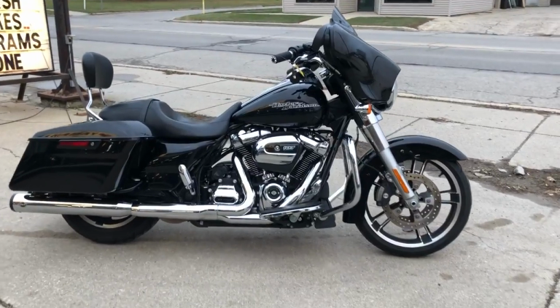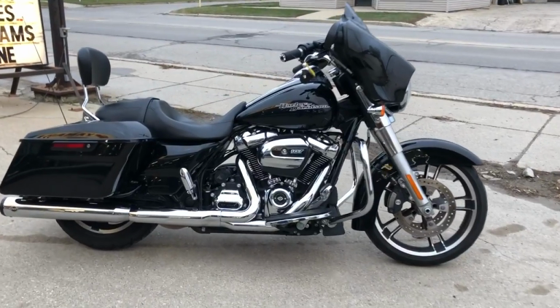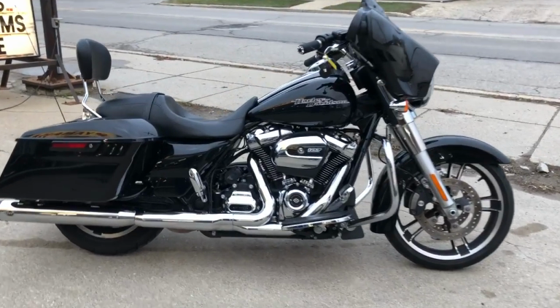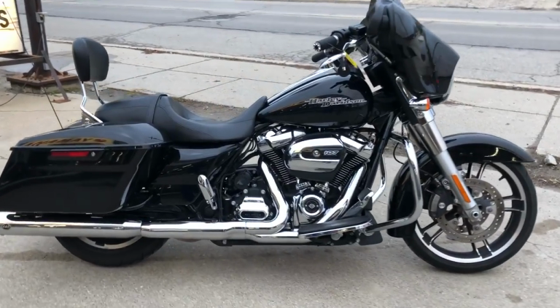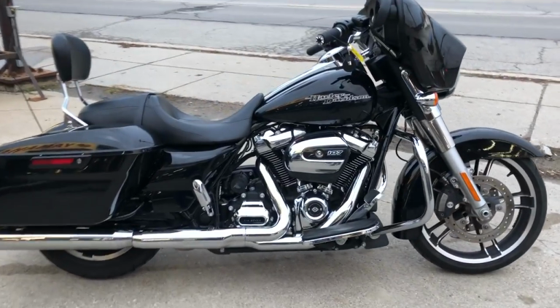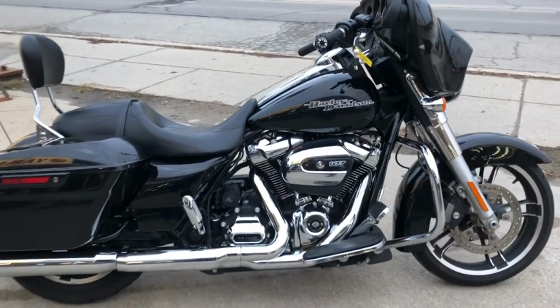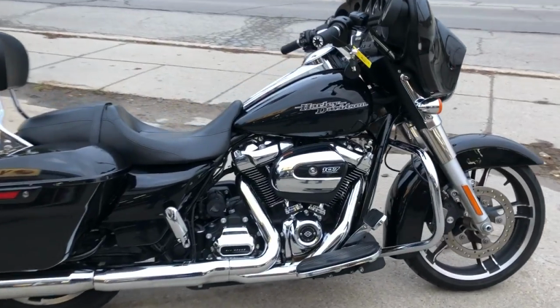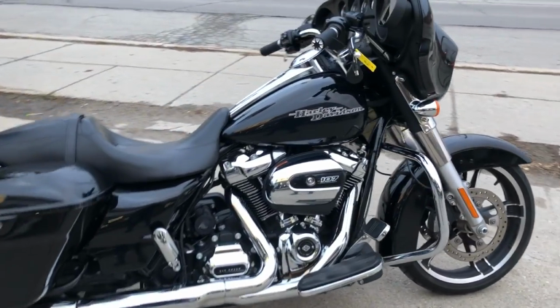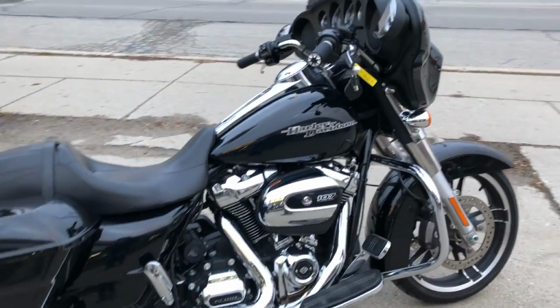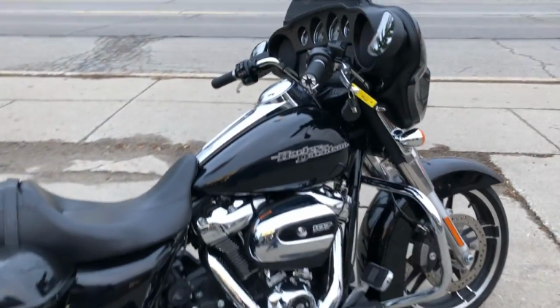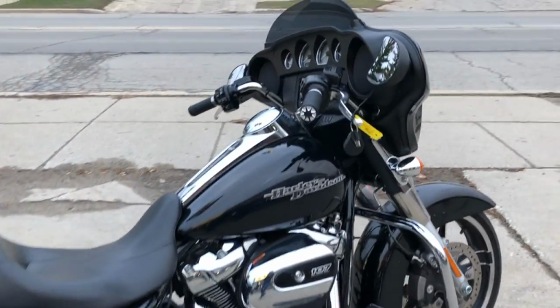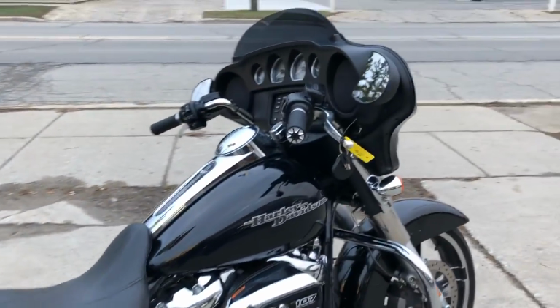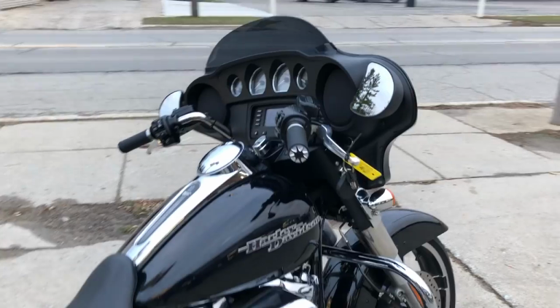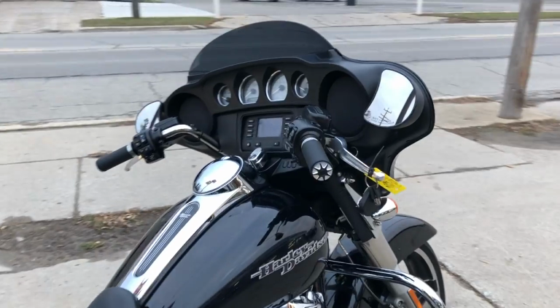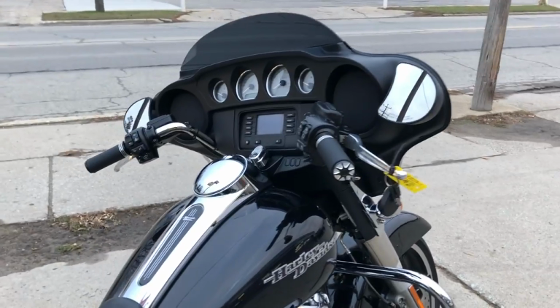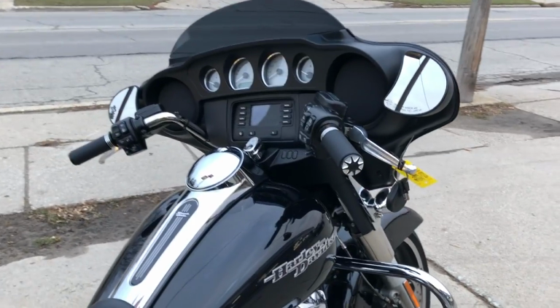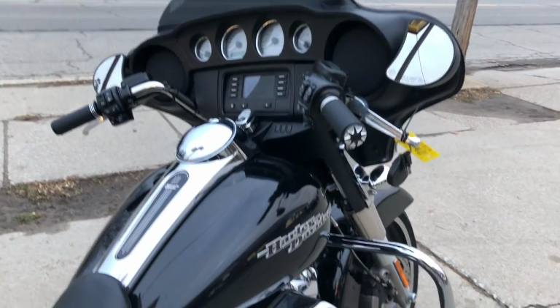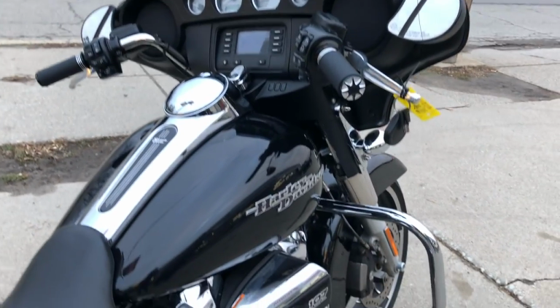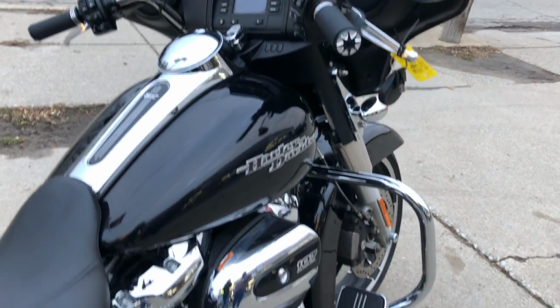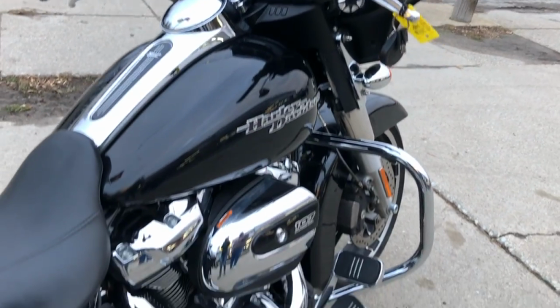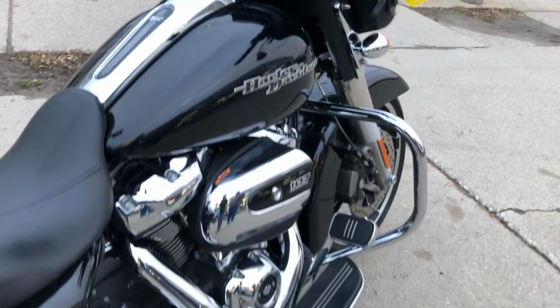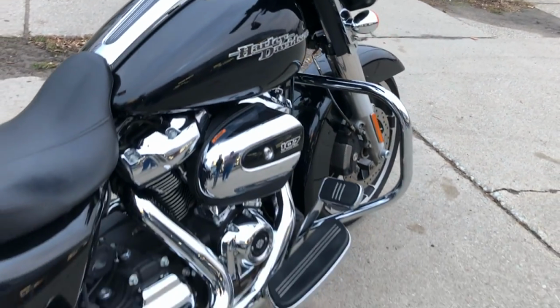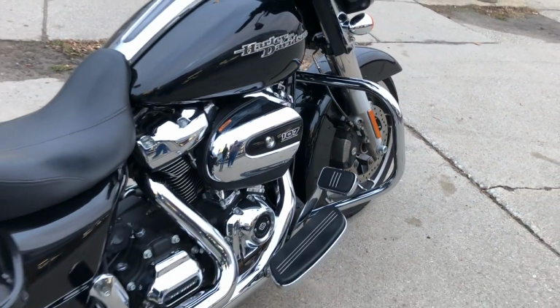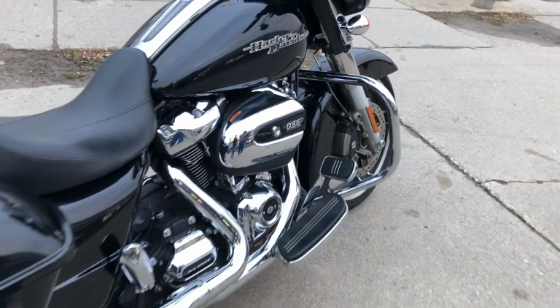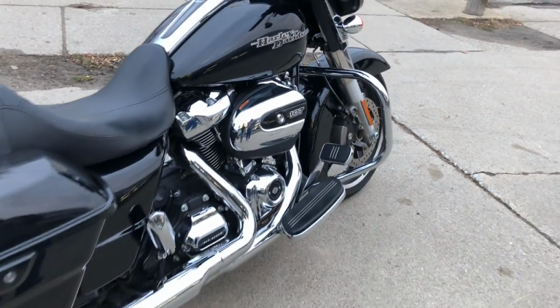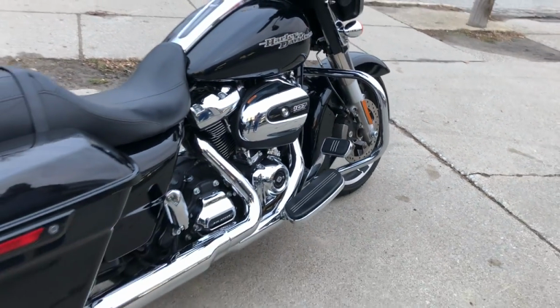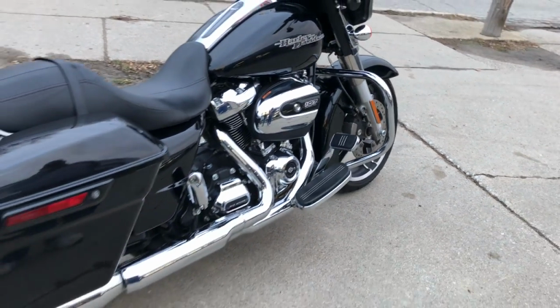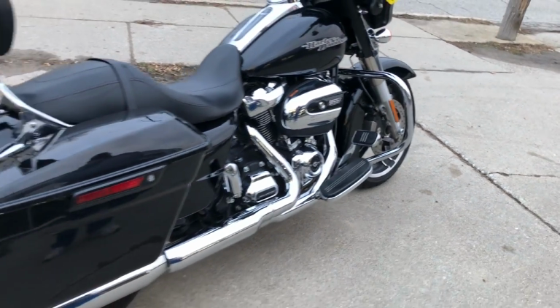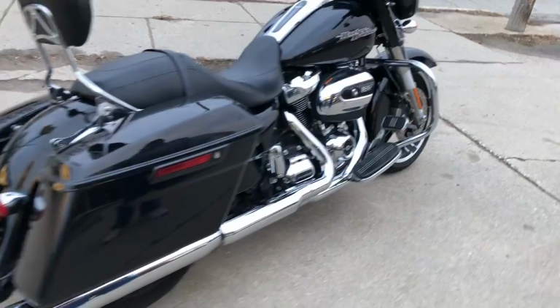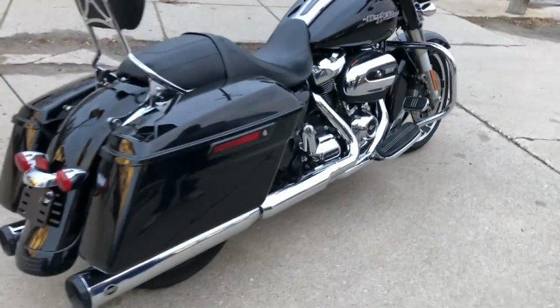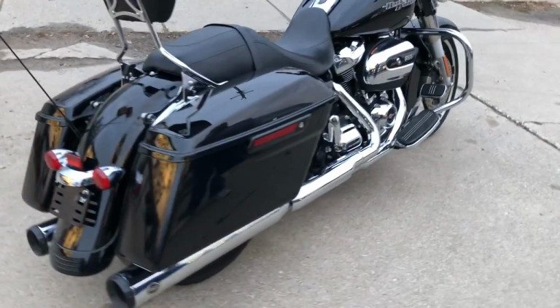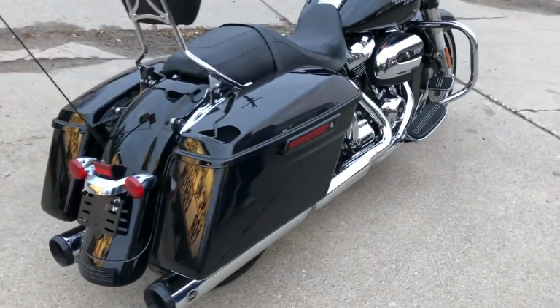Hey guys, Proof of PowerSports.com here doing some videos on some more Street Glides that we just got in. 2018 Street Glide. Once again, it's got that Milwaukee 8 motor that runs strong.